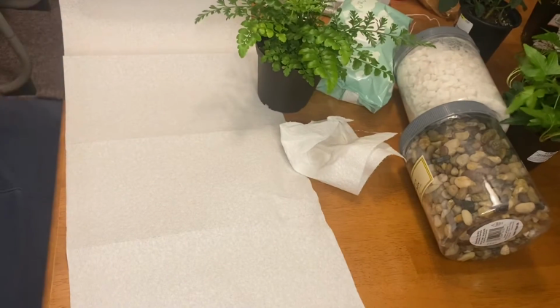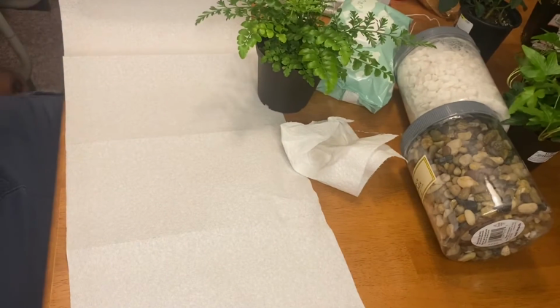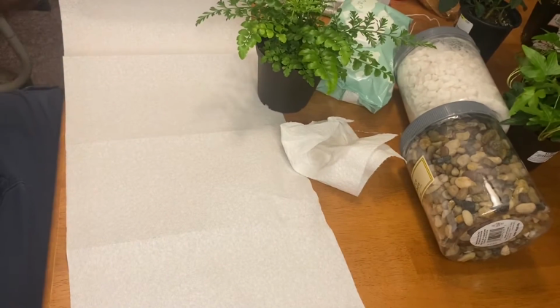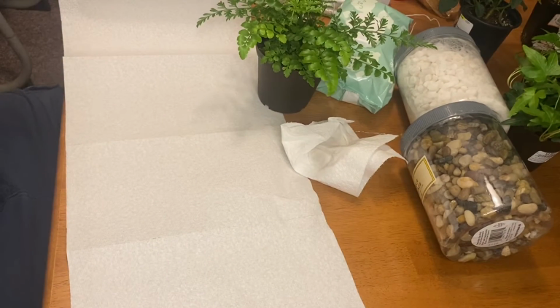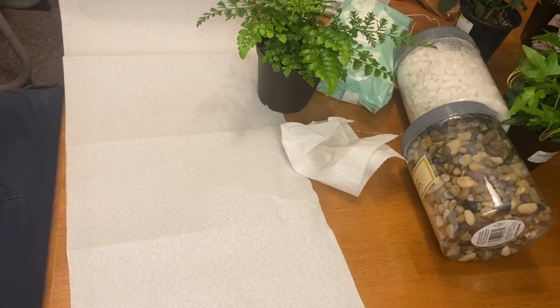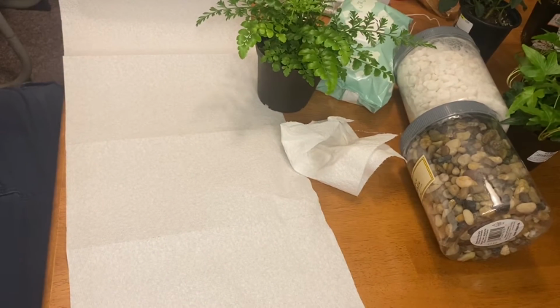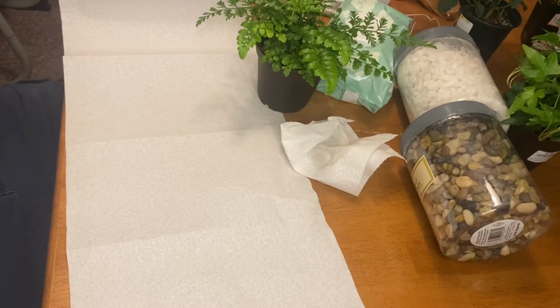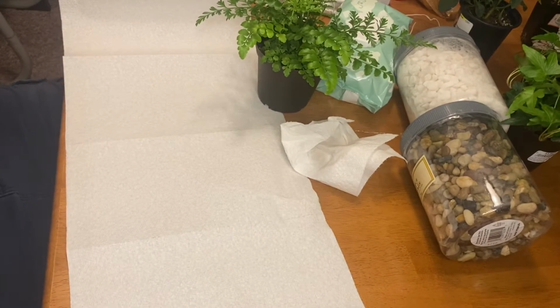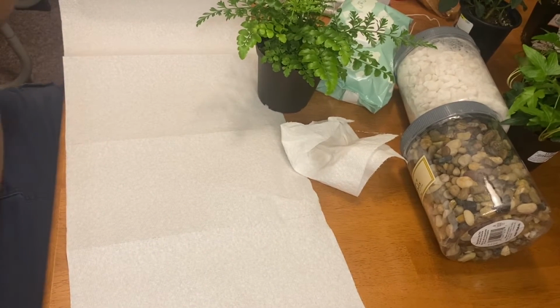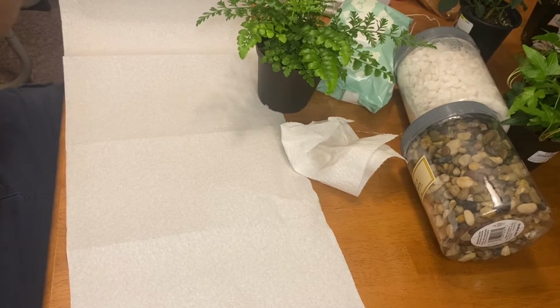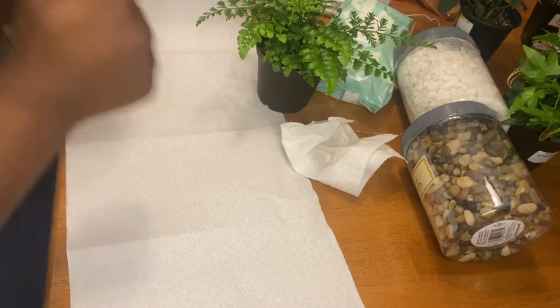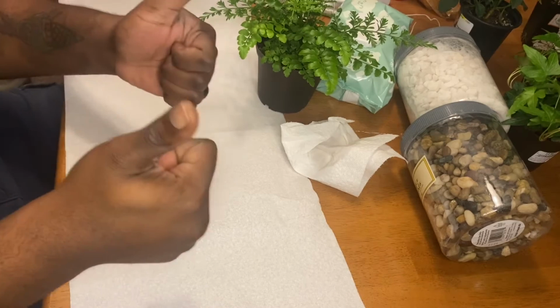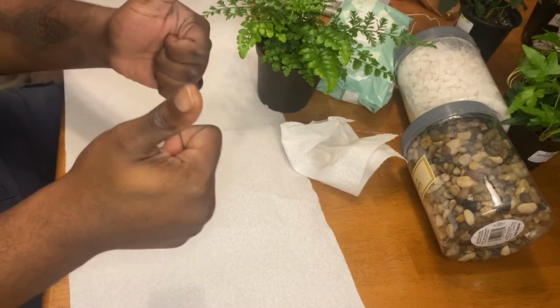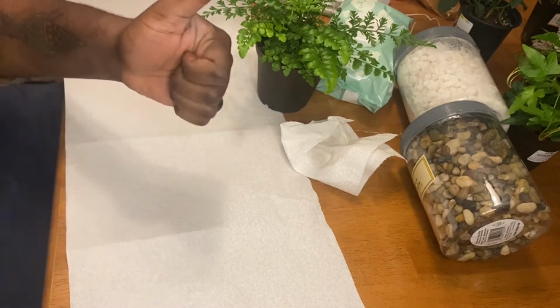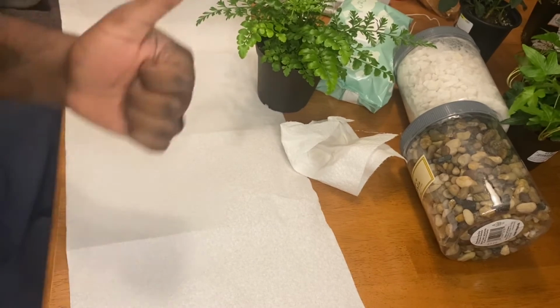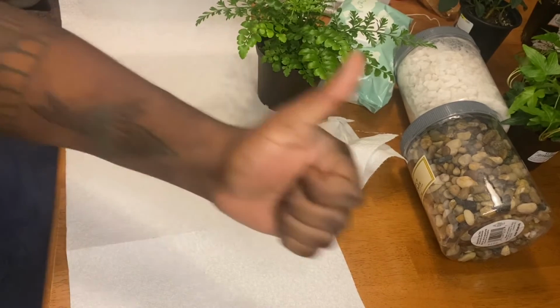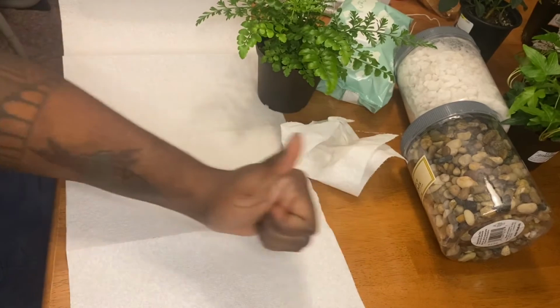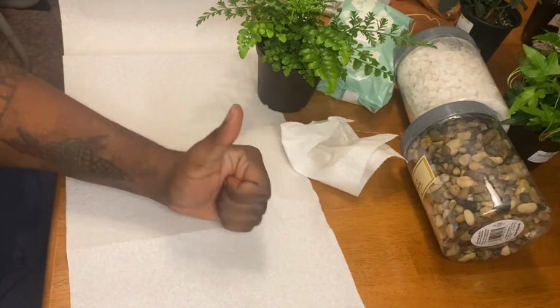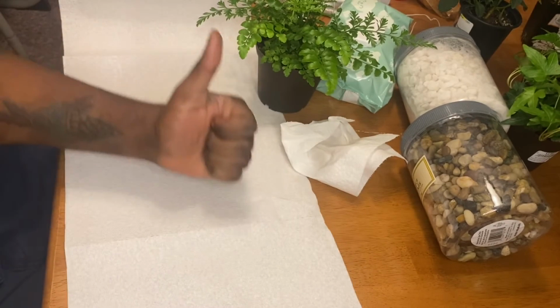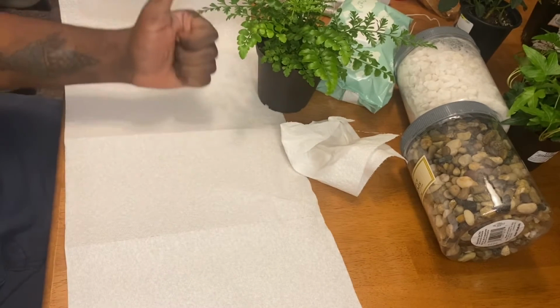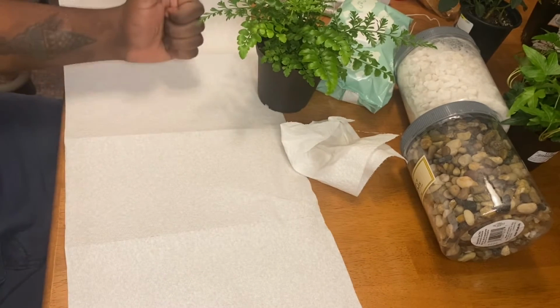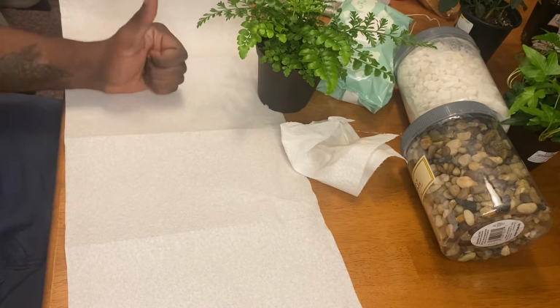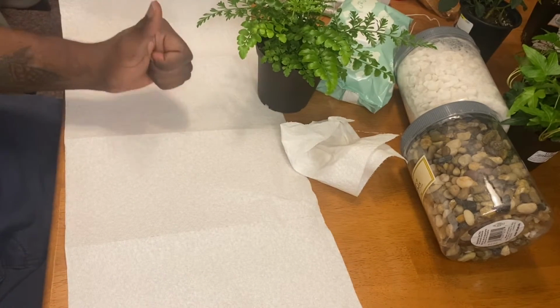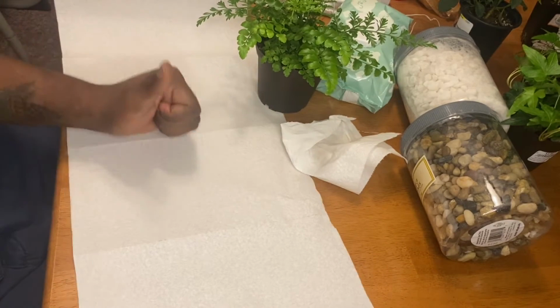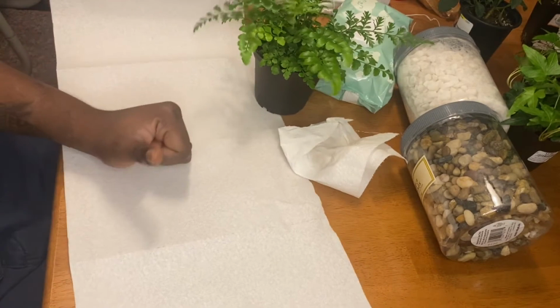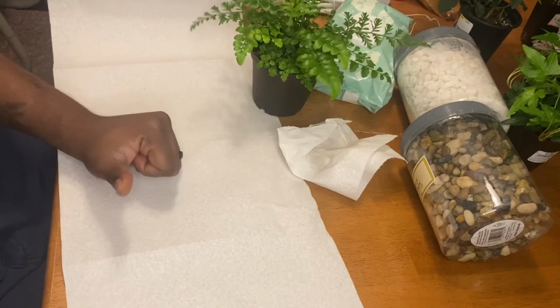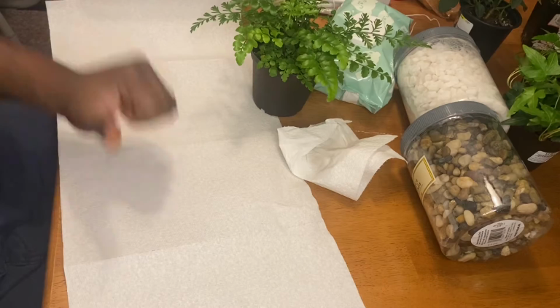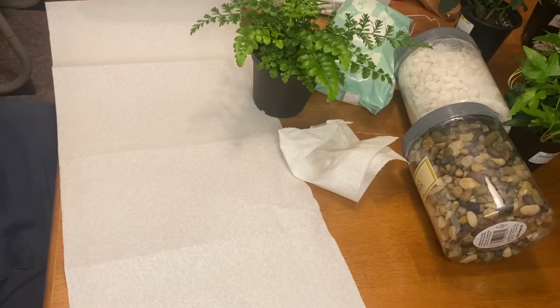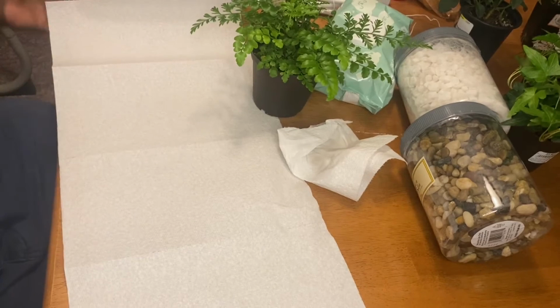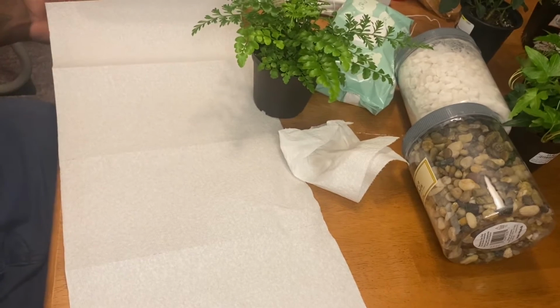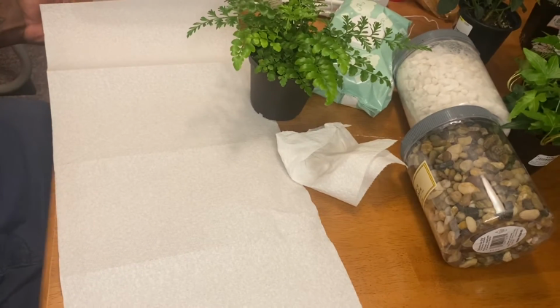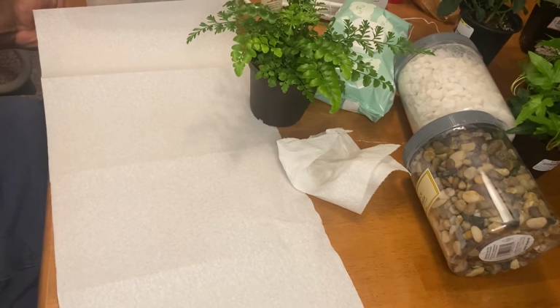When picking plants, I made sure I looked for ones that not only were small enough to fit inside the jars and terrariums that I will be using, but also do well in high humidity environments.